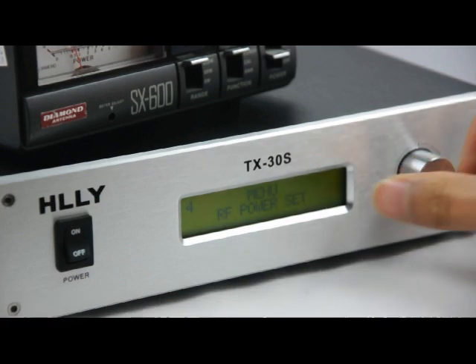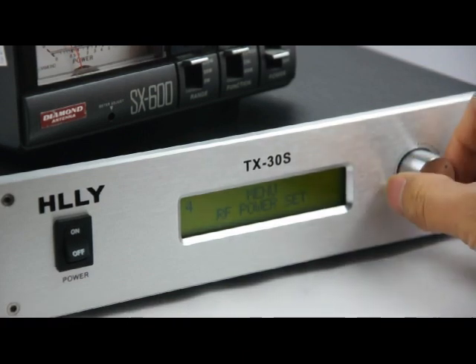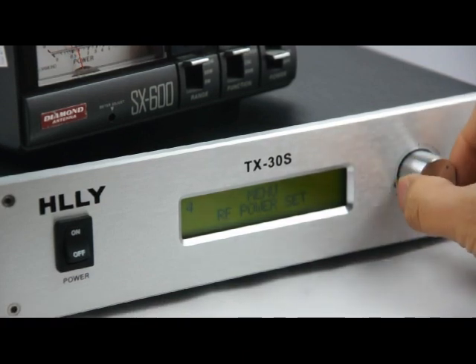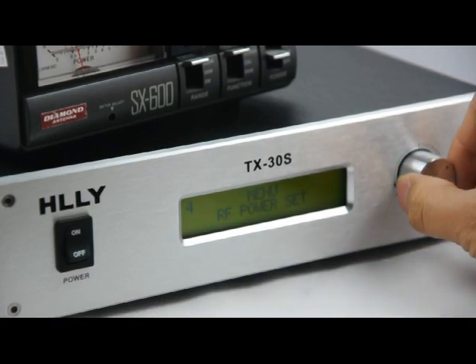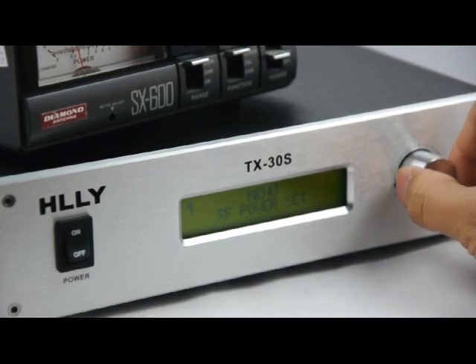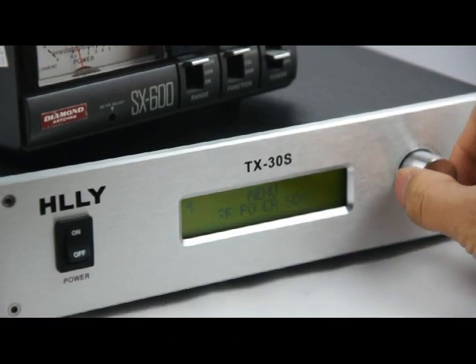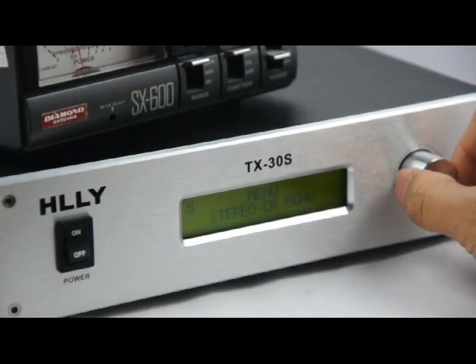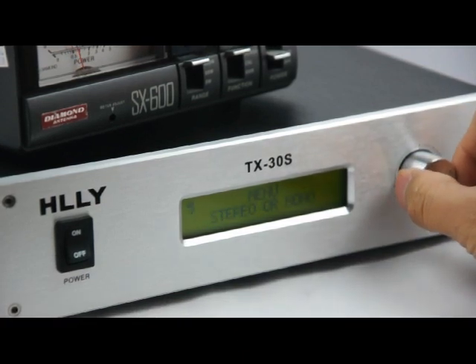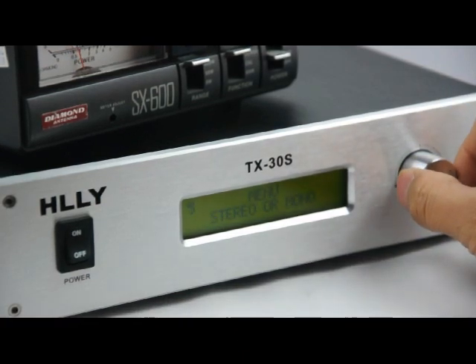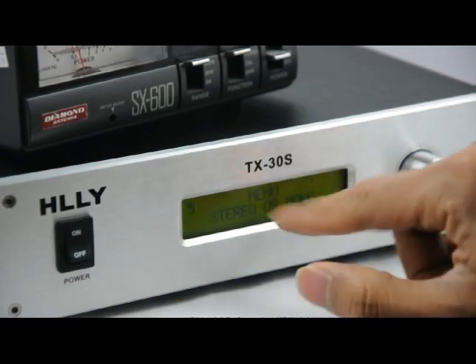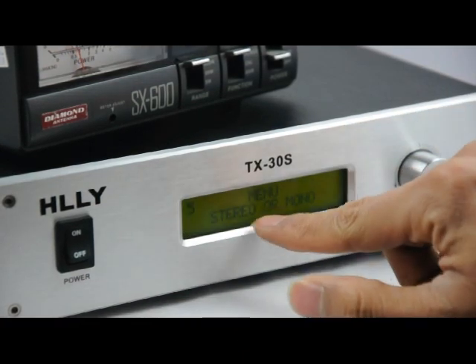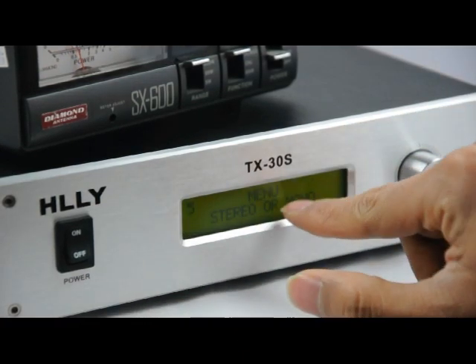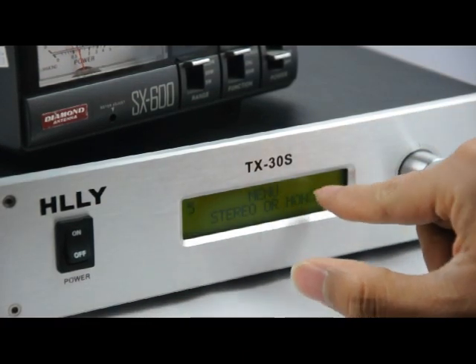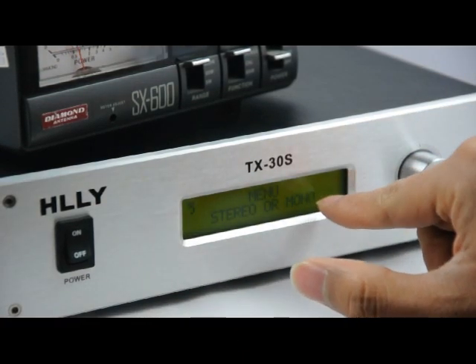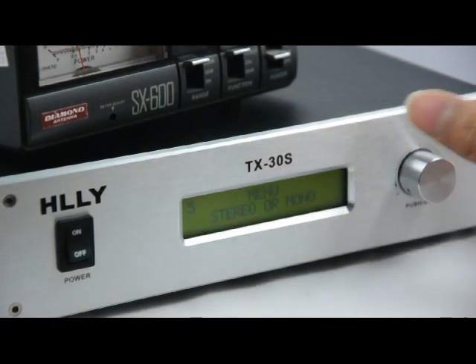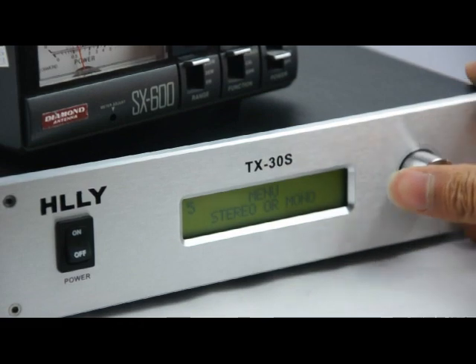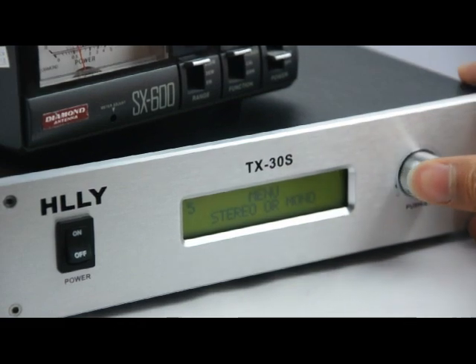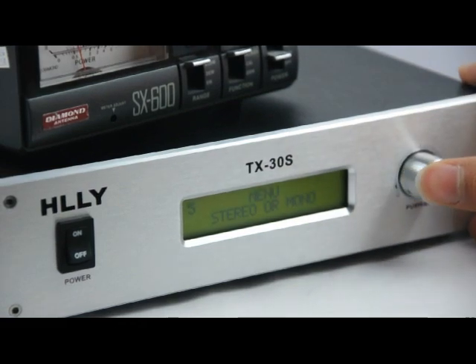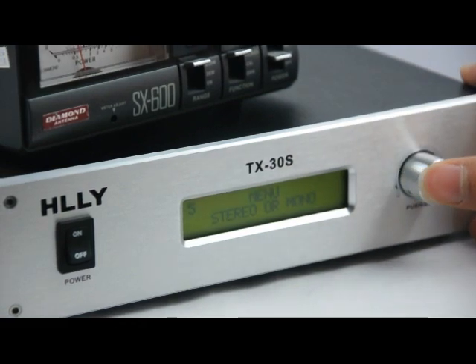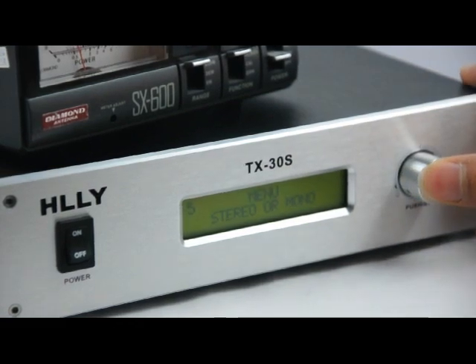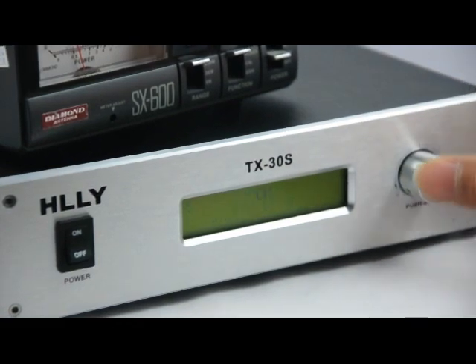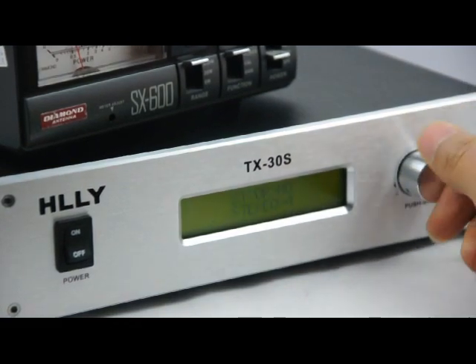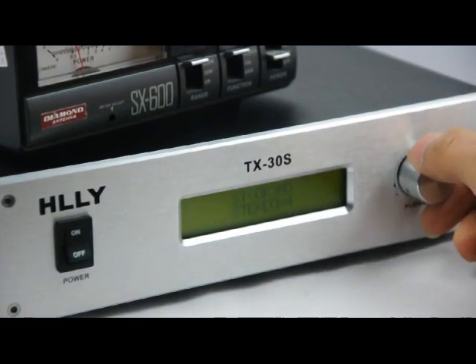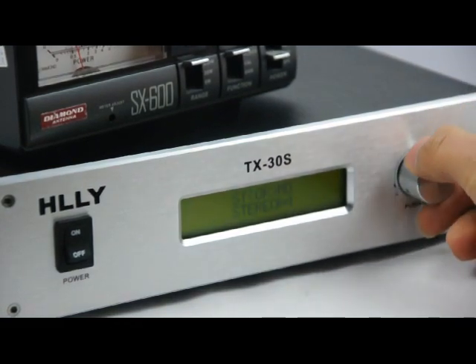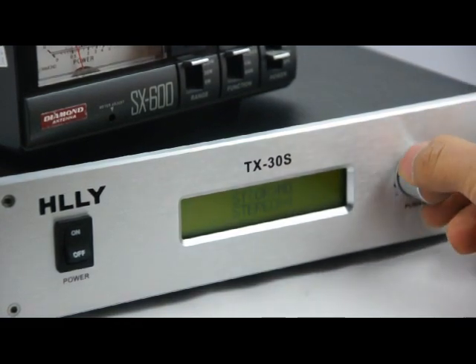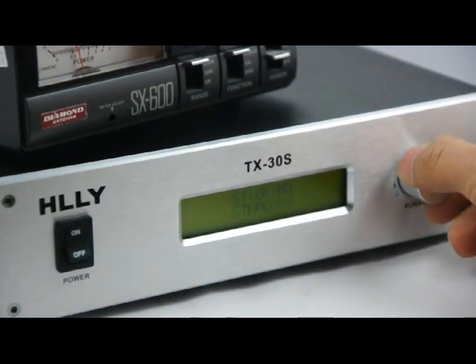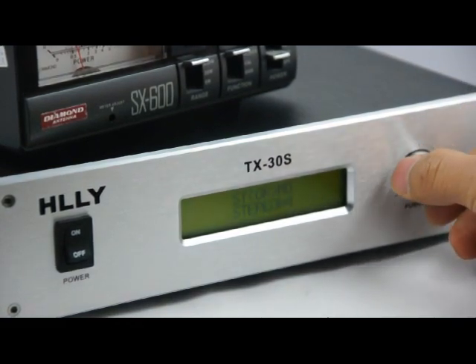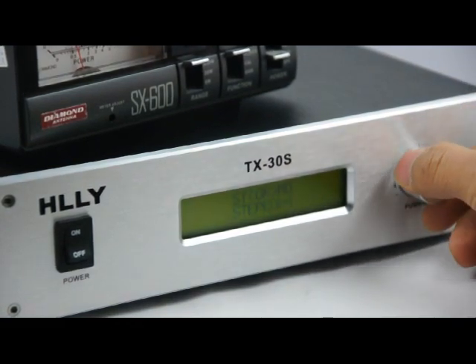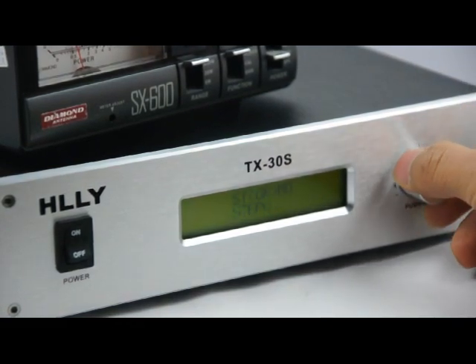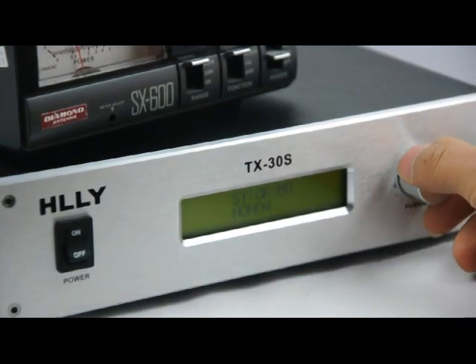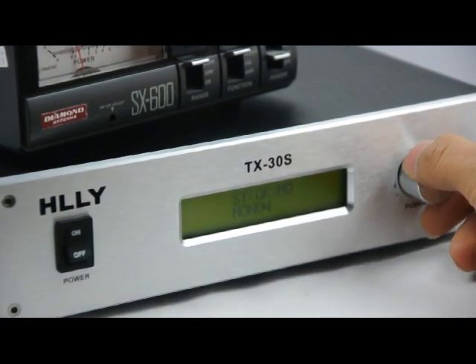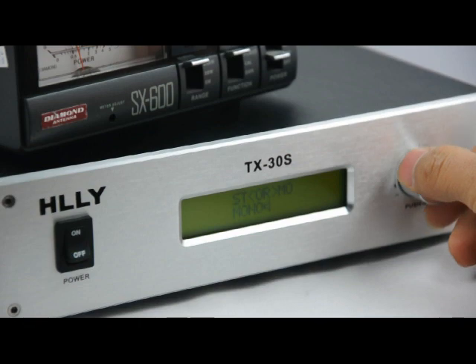Next is the stereo or mono setting. You can select either stereo or mono.